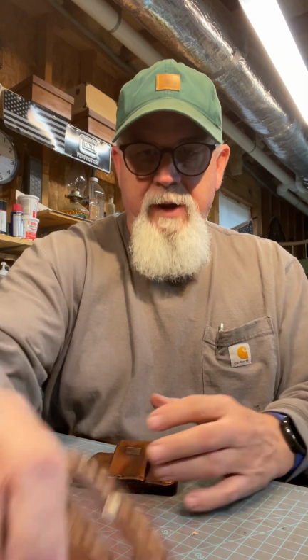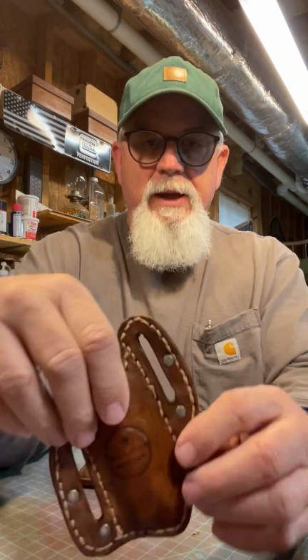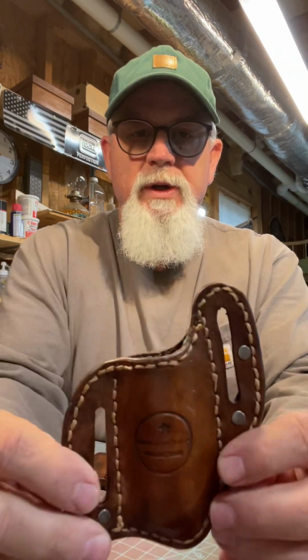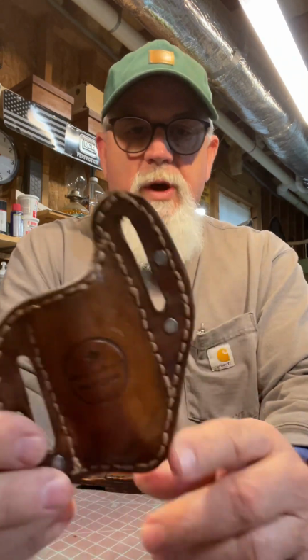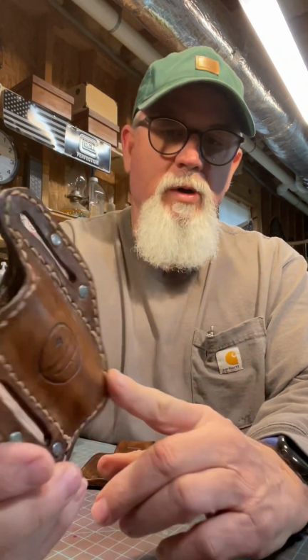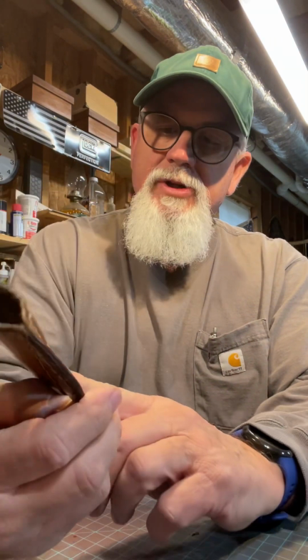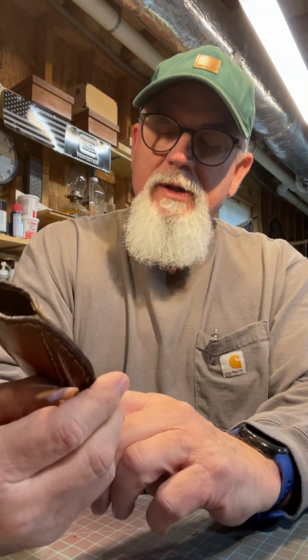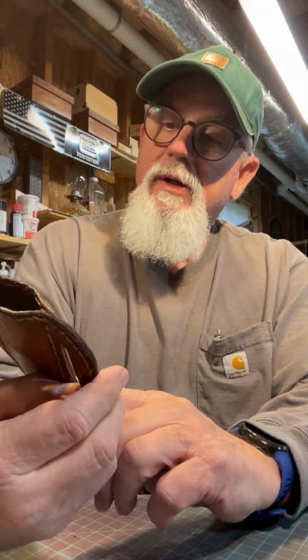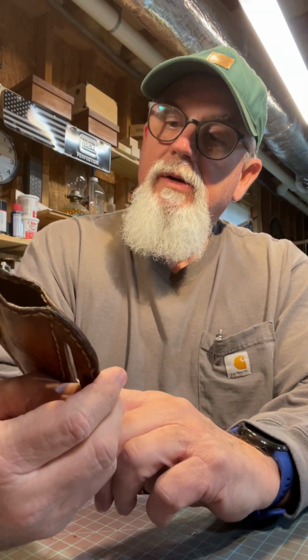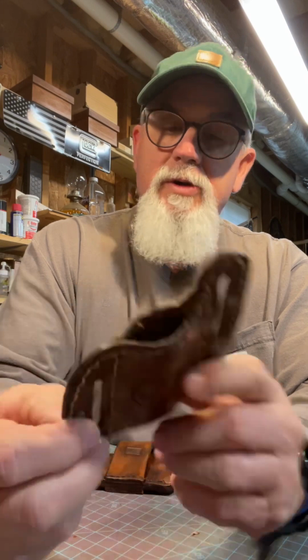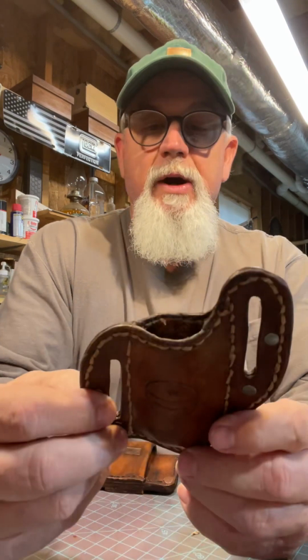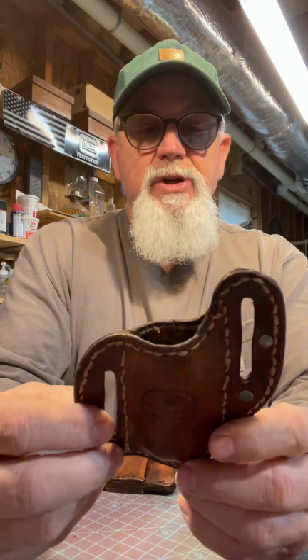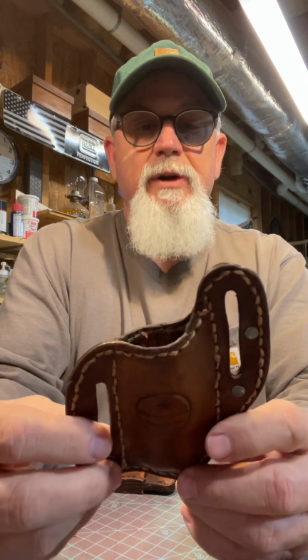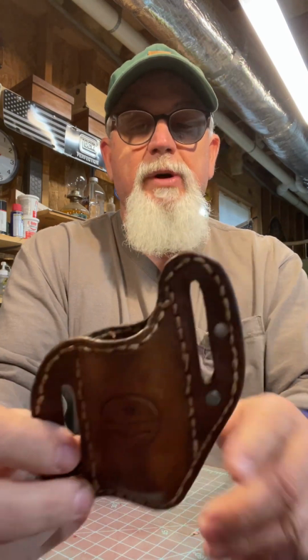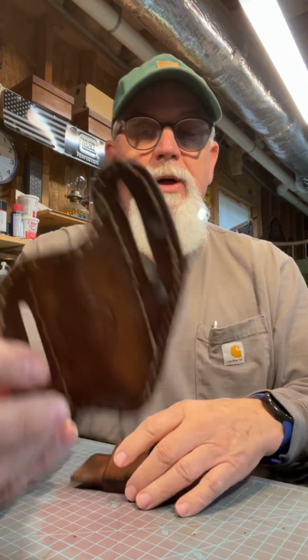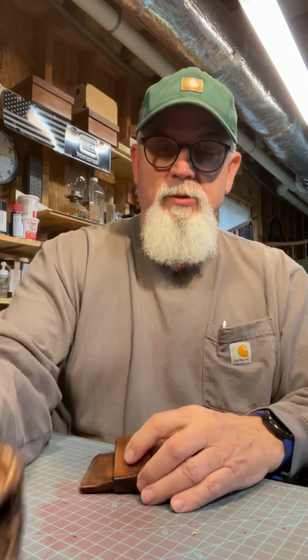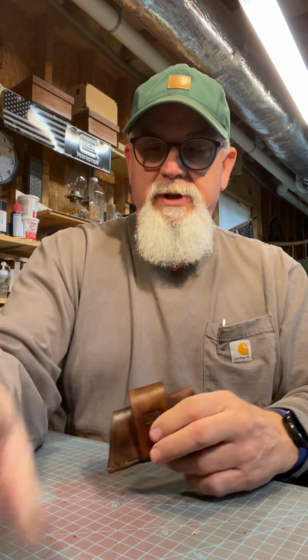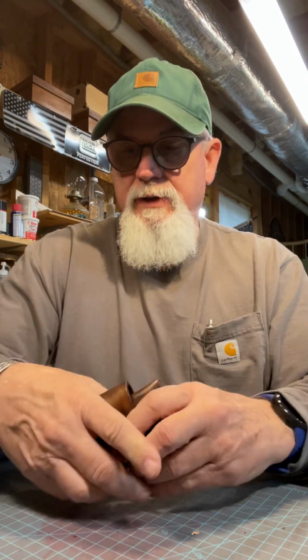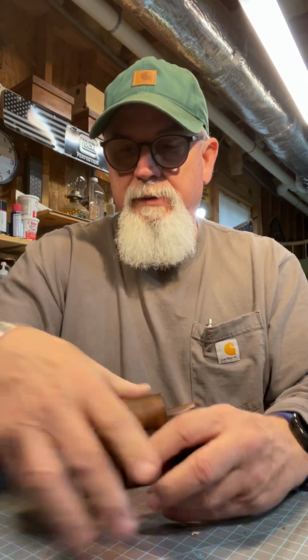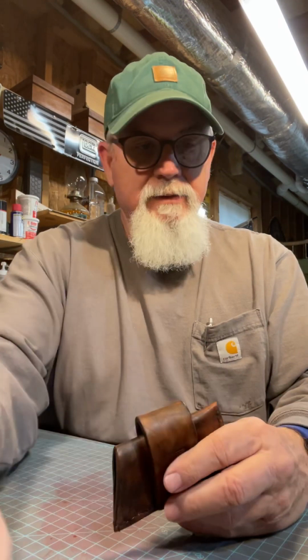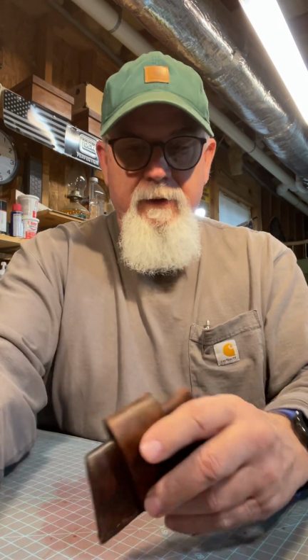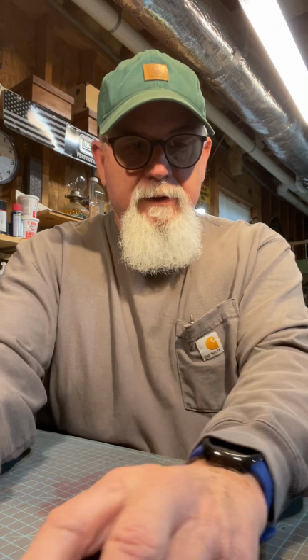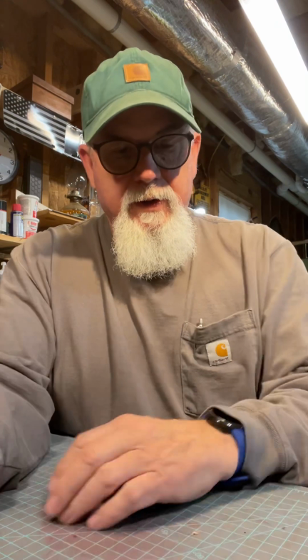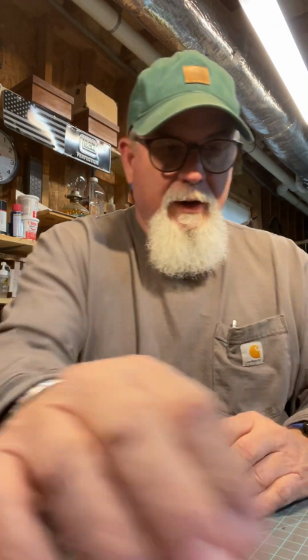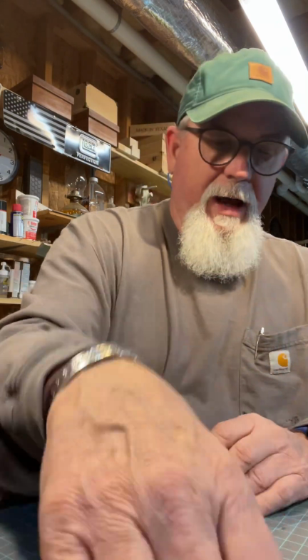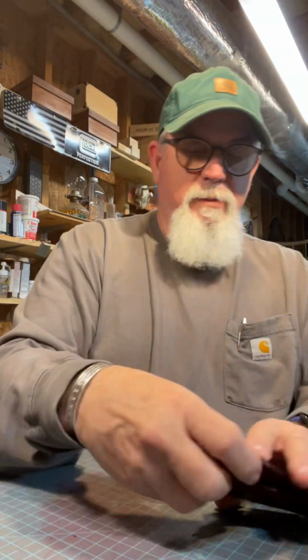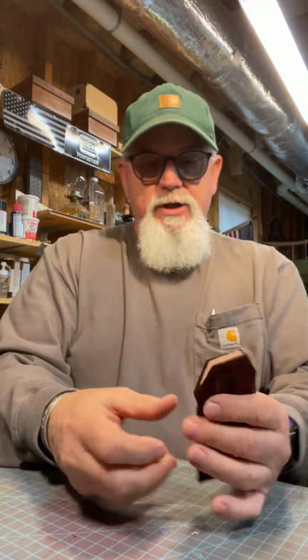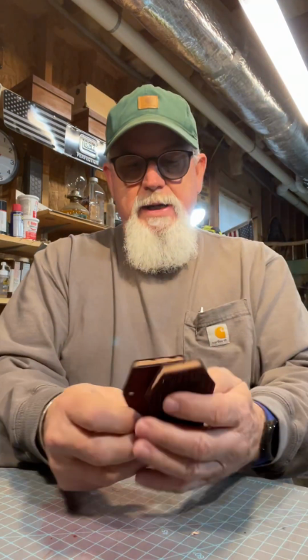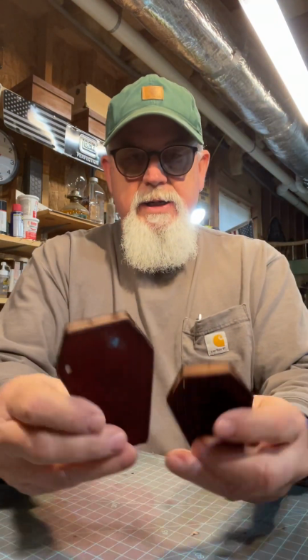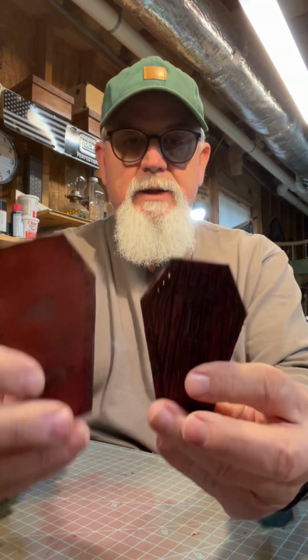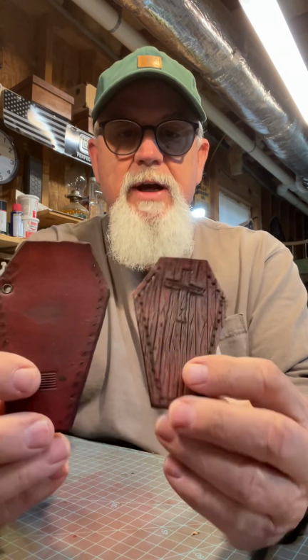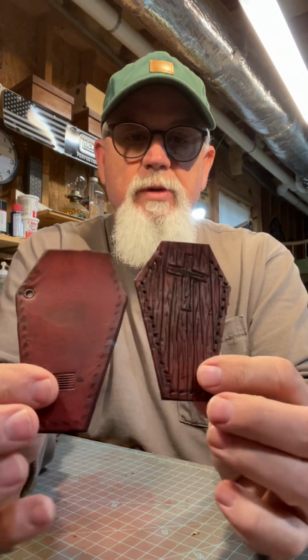I'm debating on putting this one on Etsy or just carrying it myself. I may put it on there — we'll see, I'm debating. I've got a couple more of these made that I've got to sew.